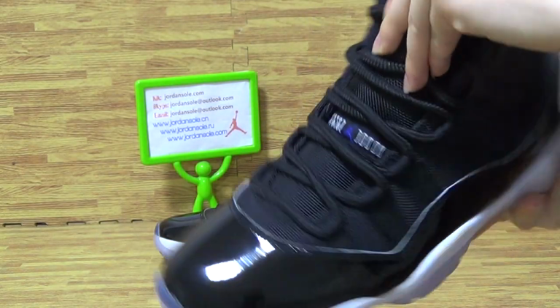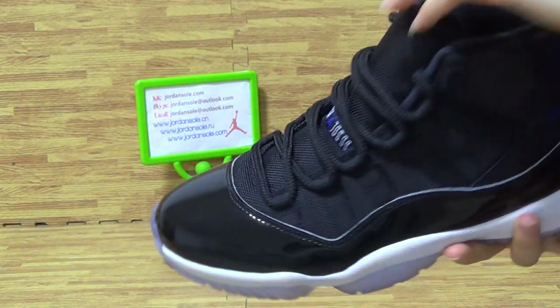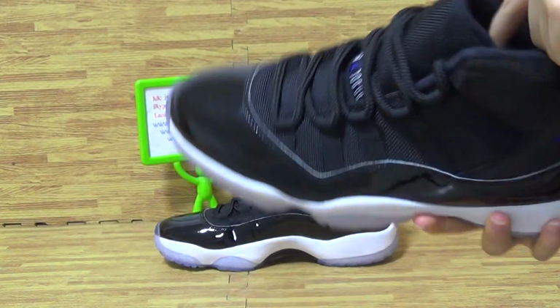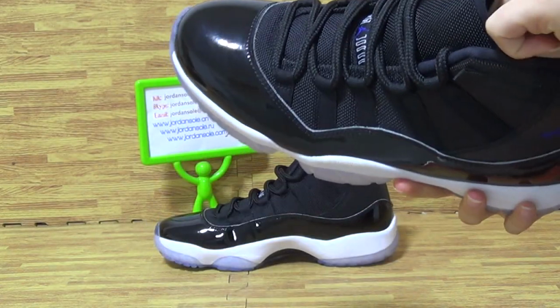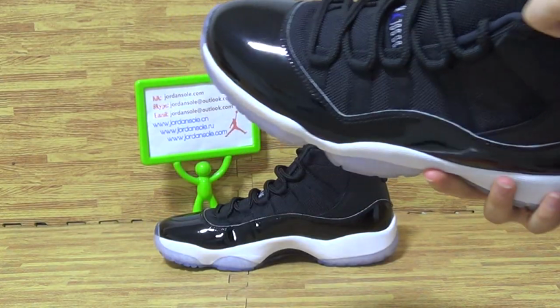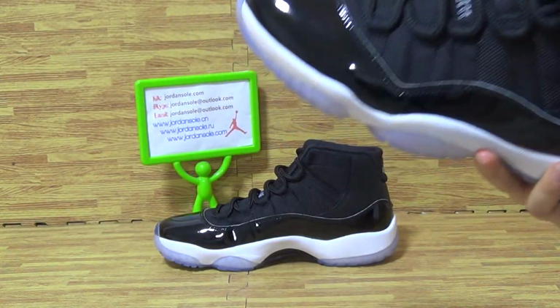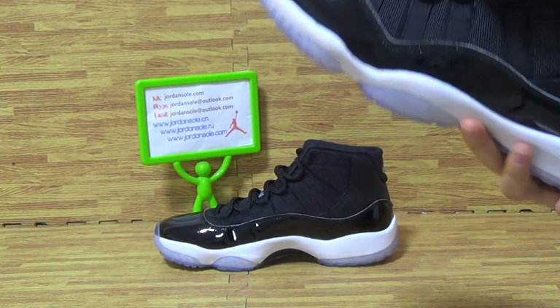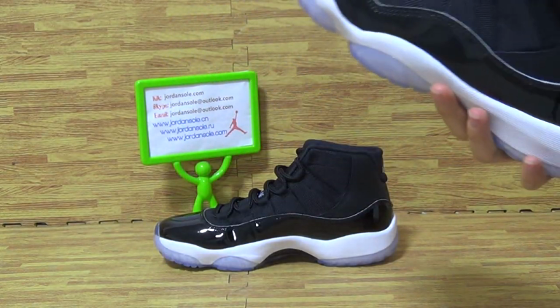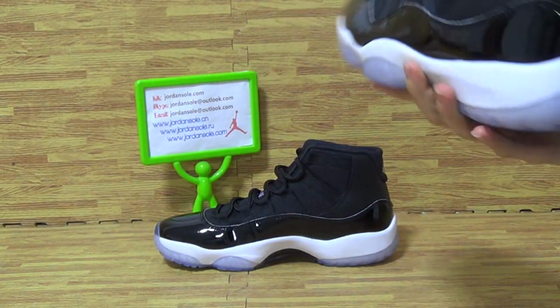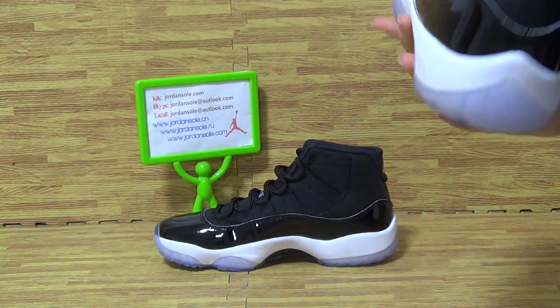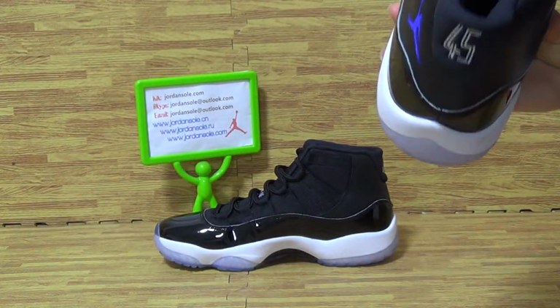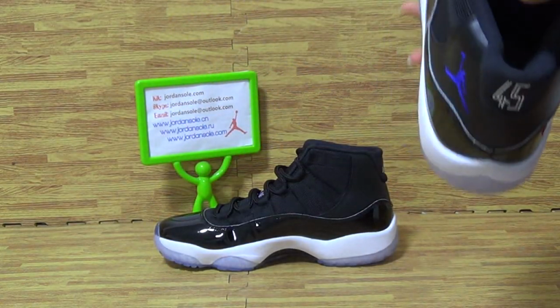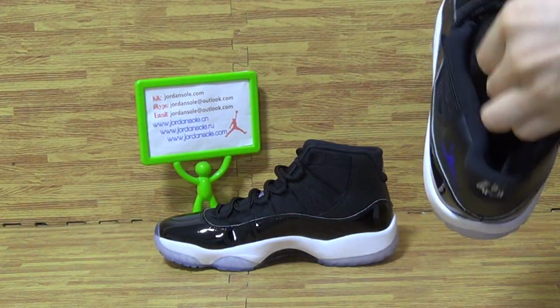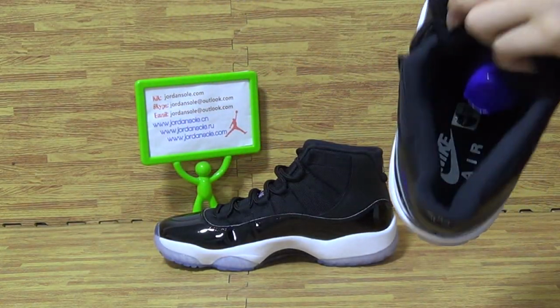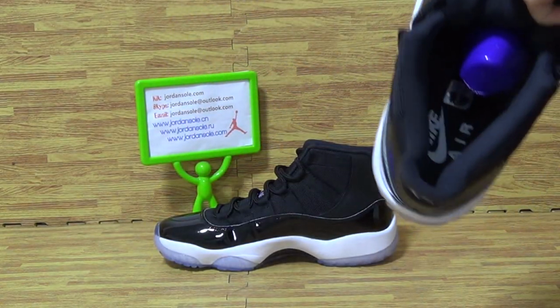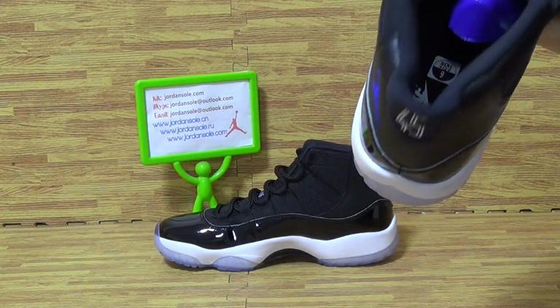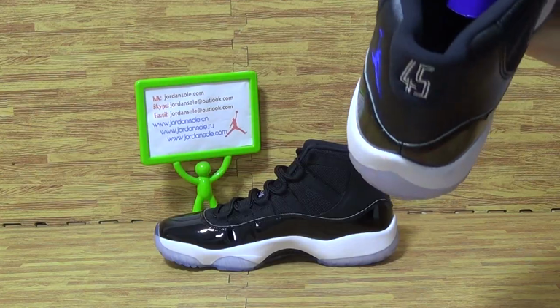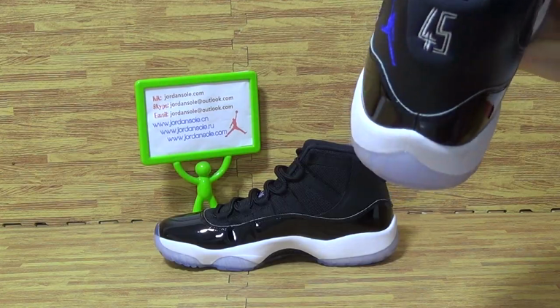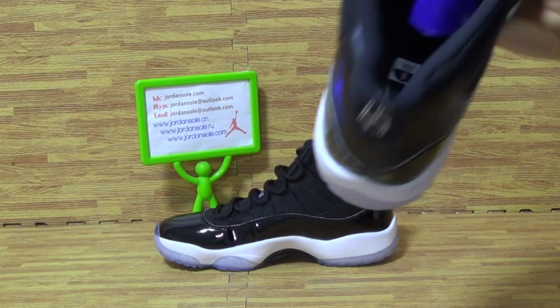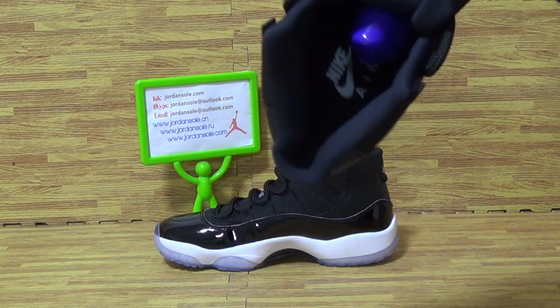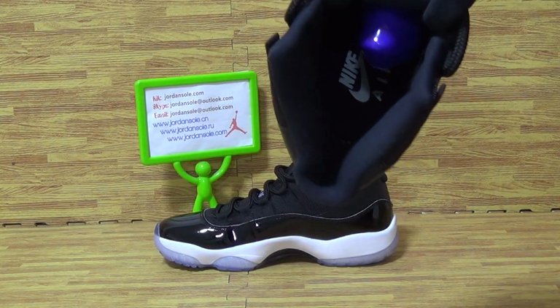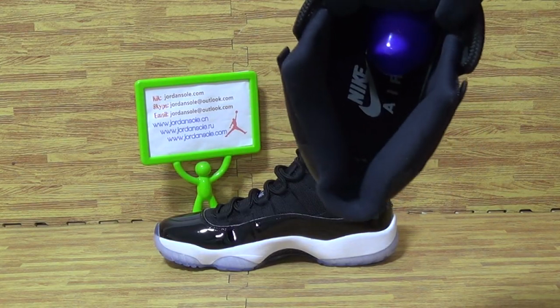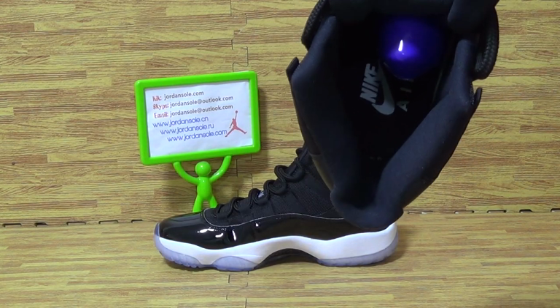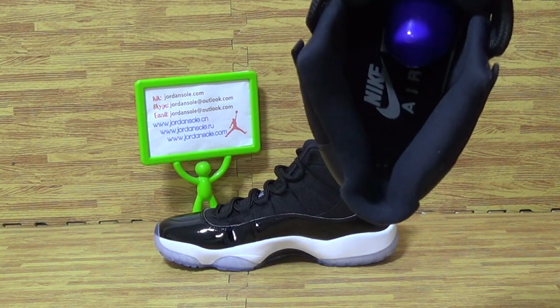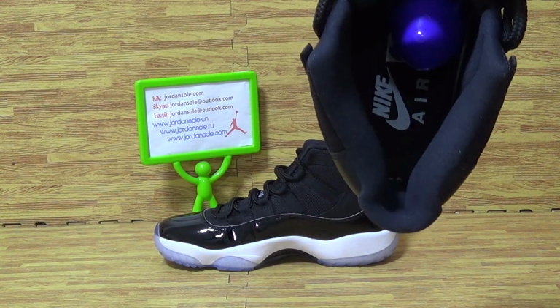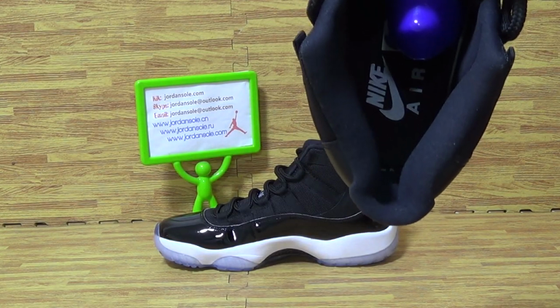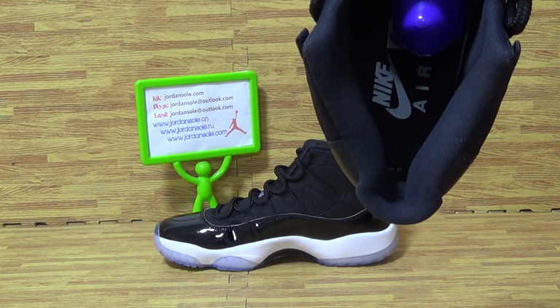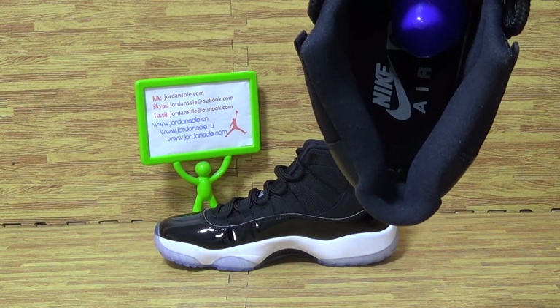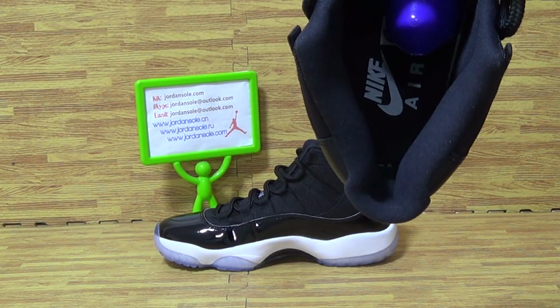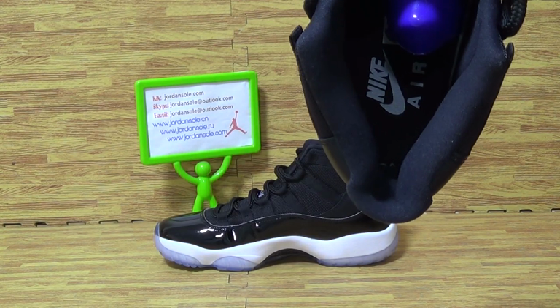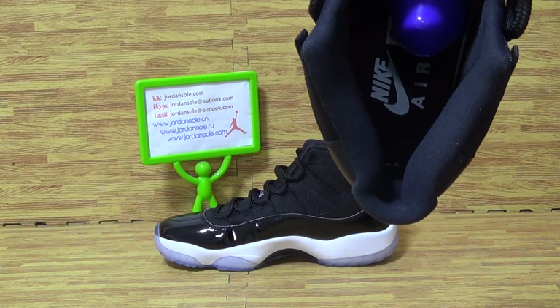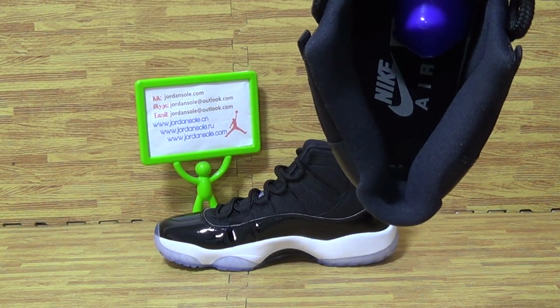Have a look inside the shoes. On the insole you can see the Nike logo.